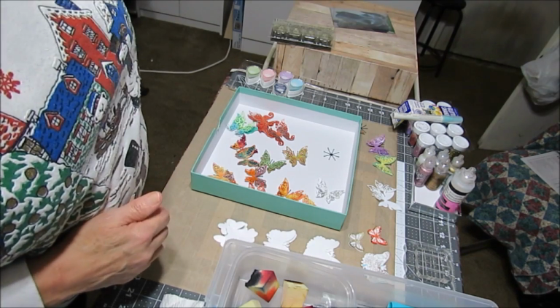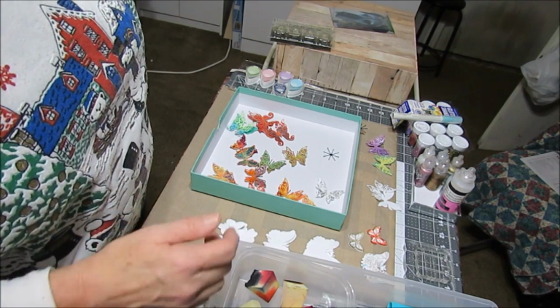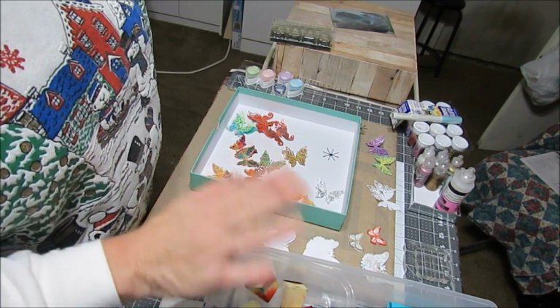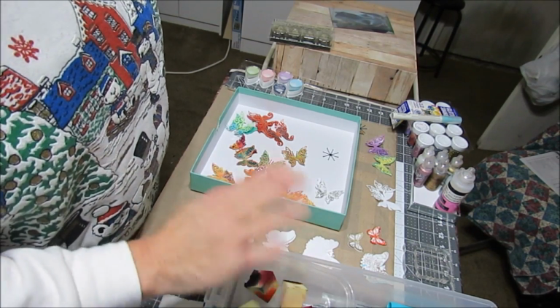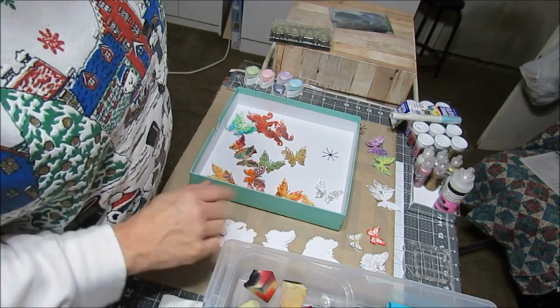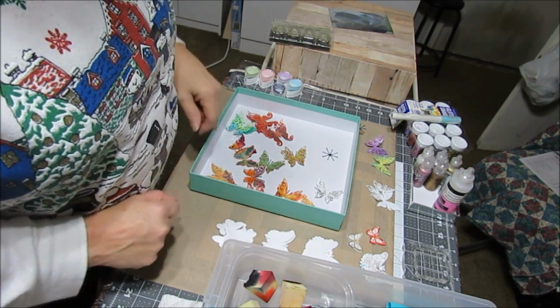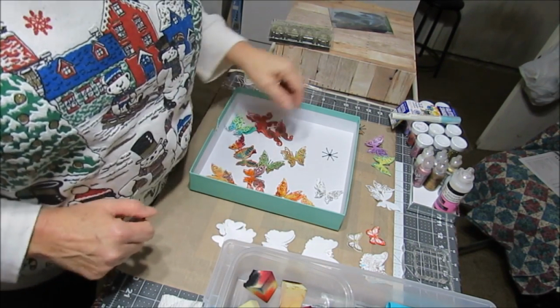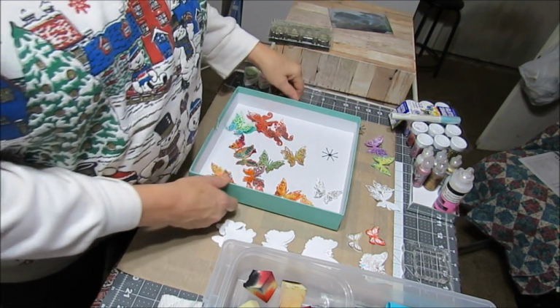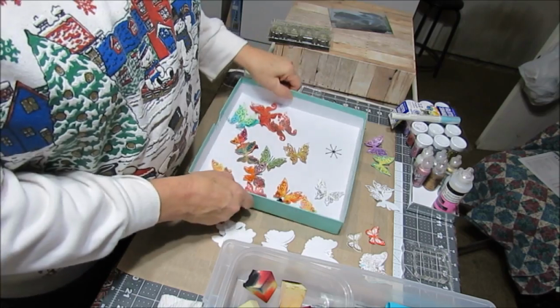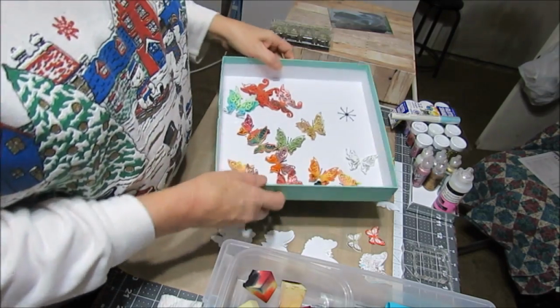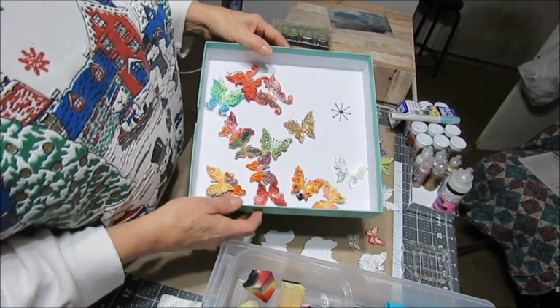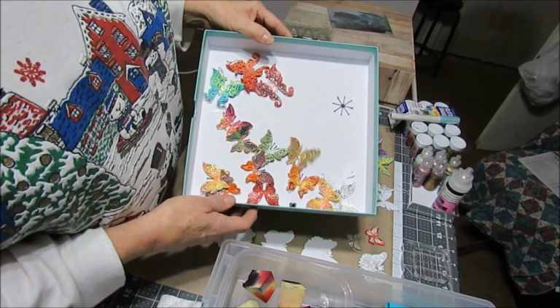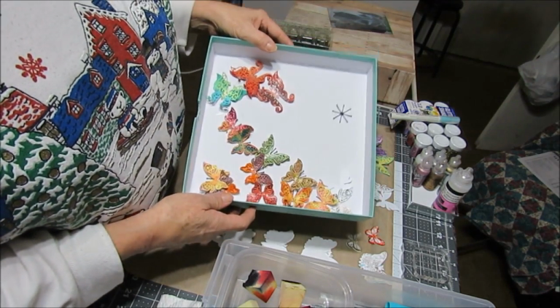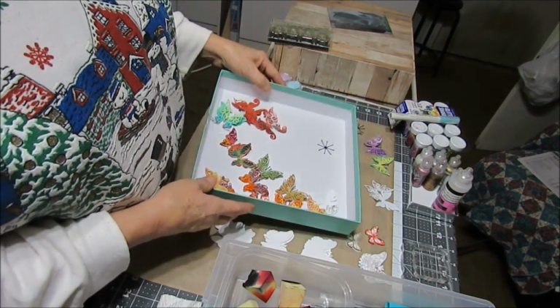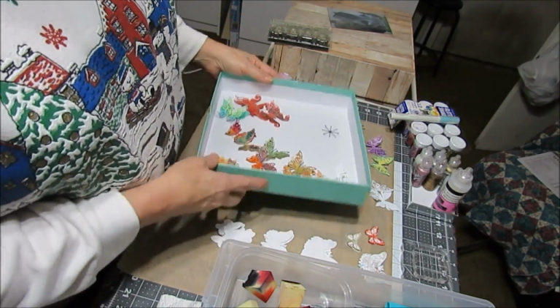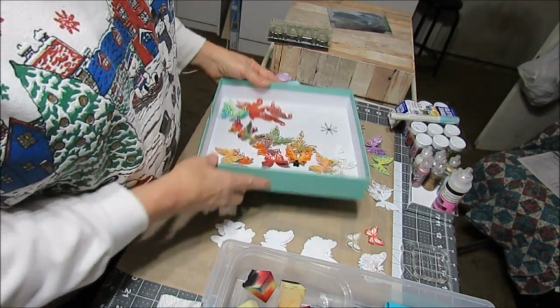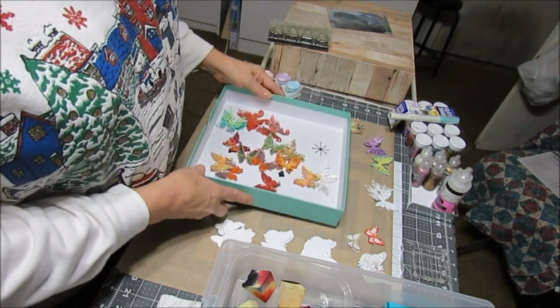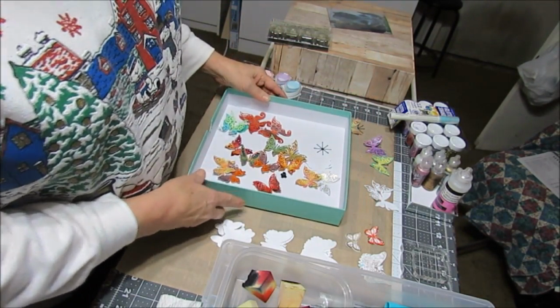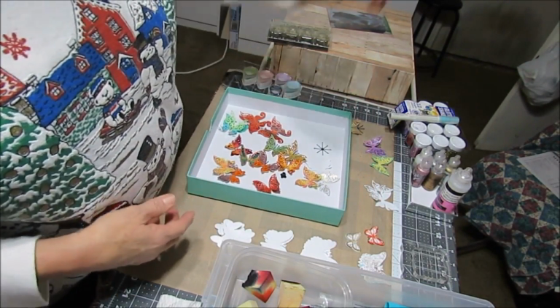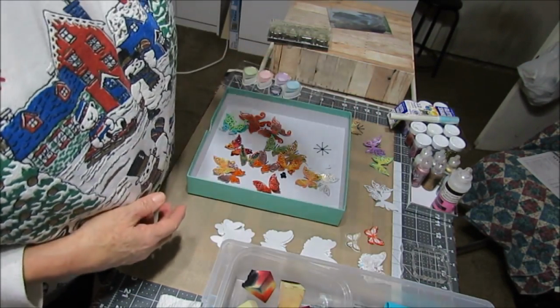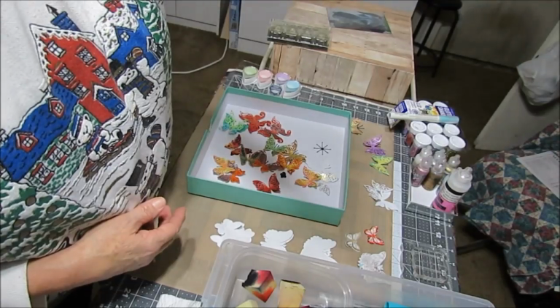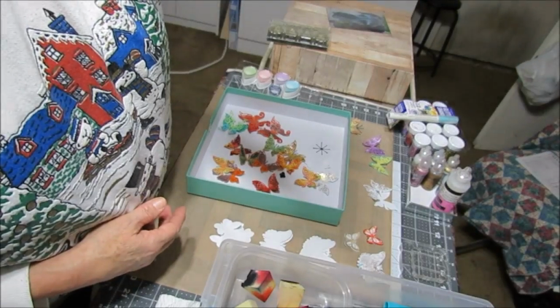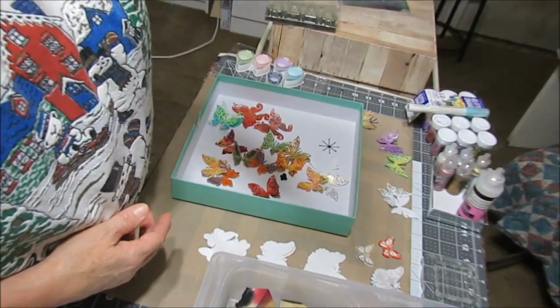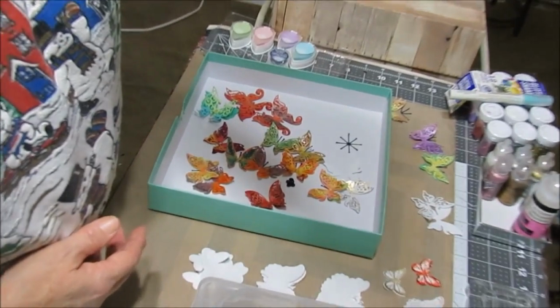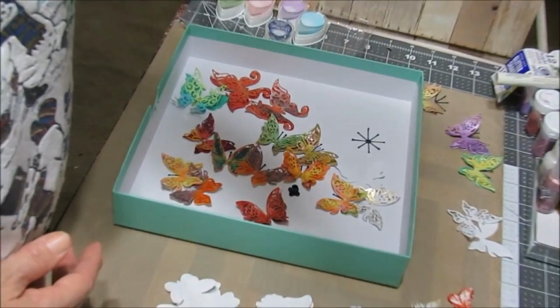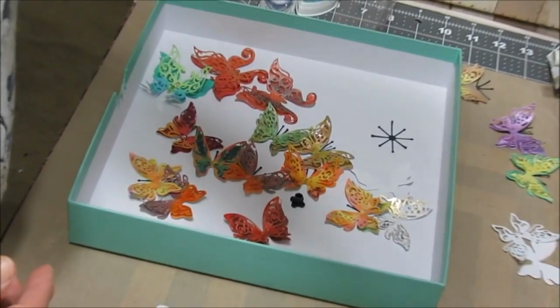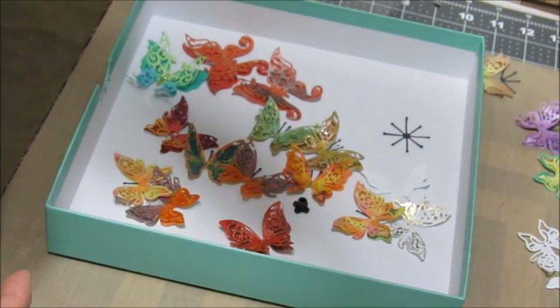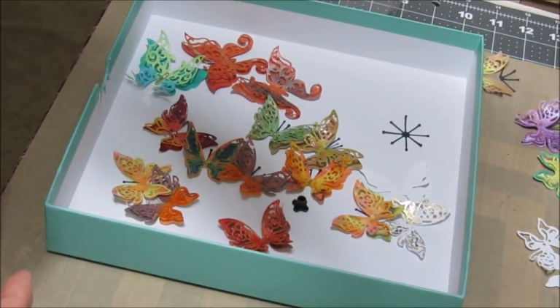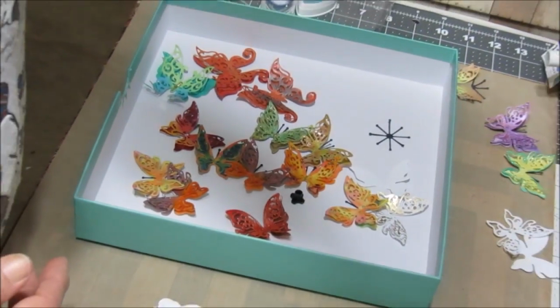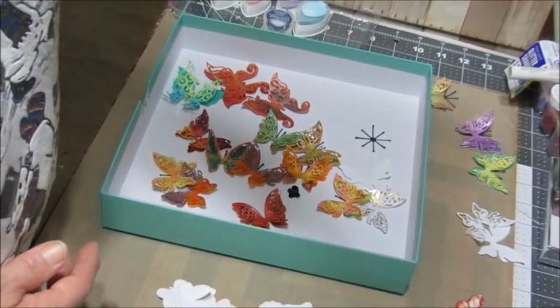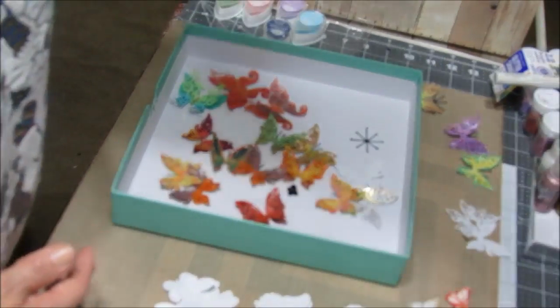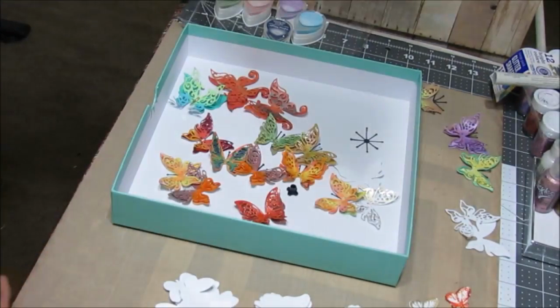Hello everyone, Debra here in my crafting room. So you'd like to see some of my butterflies and what I used to color them with, way back in the beginning when I started.